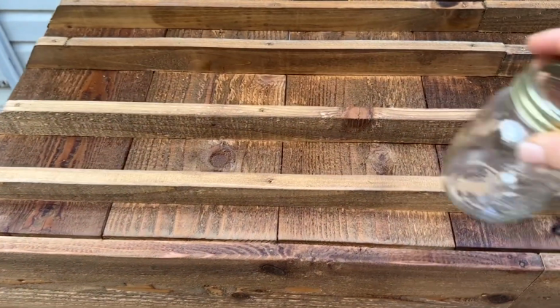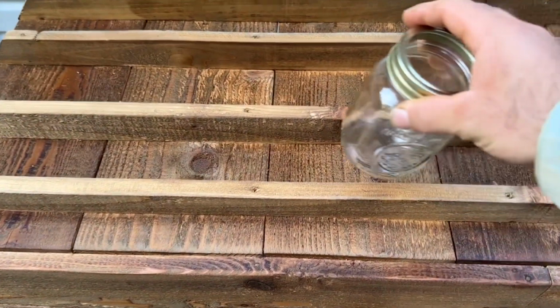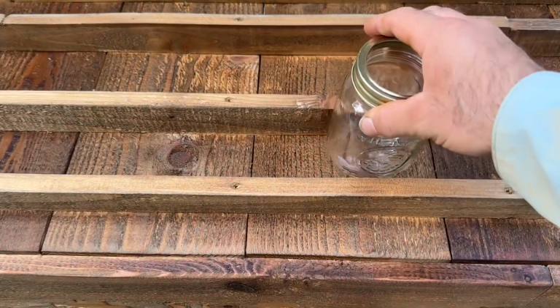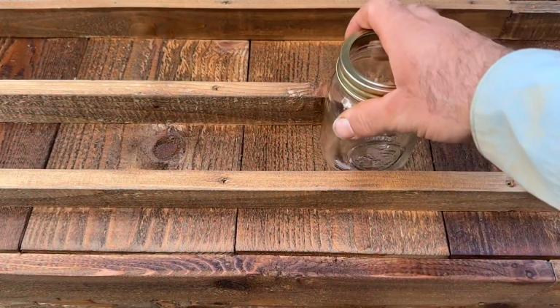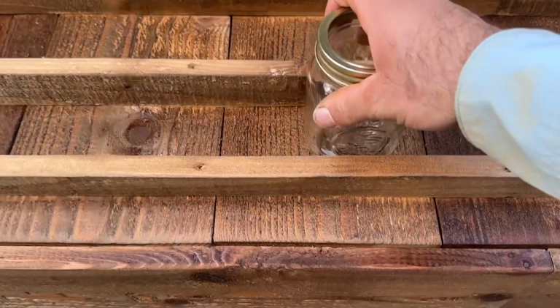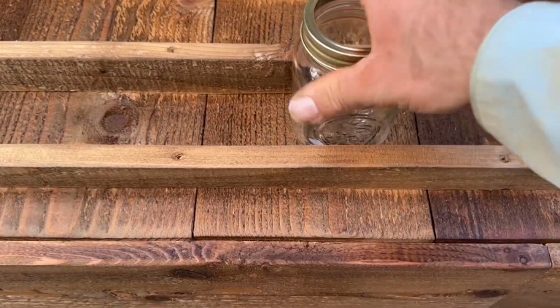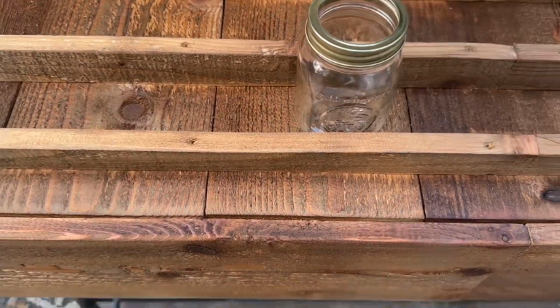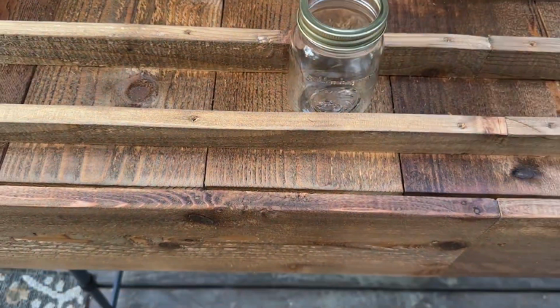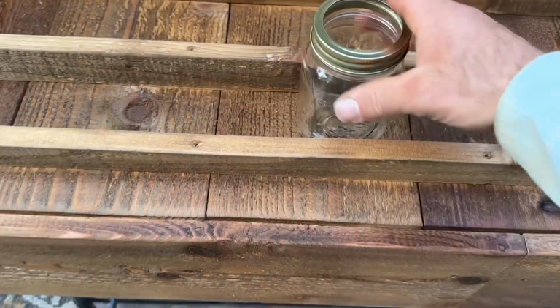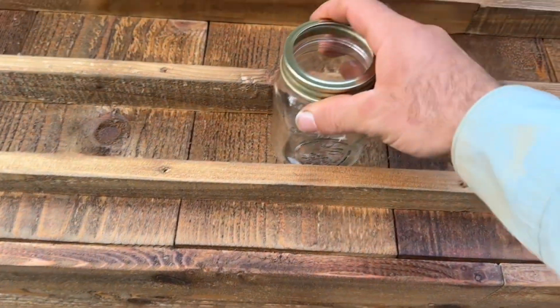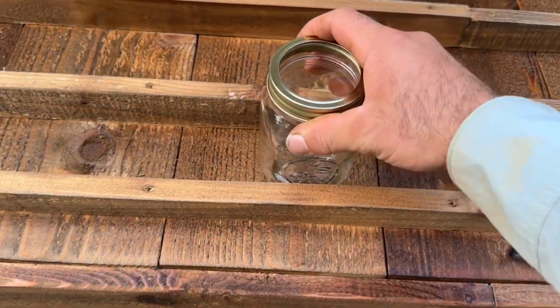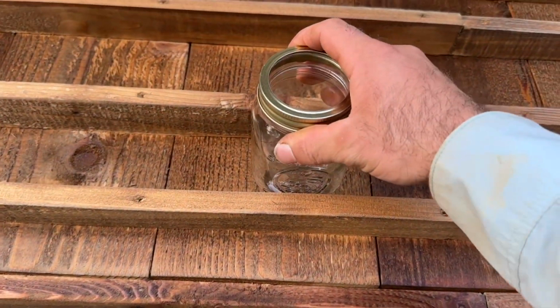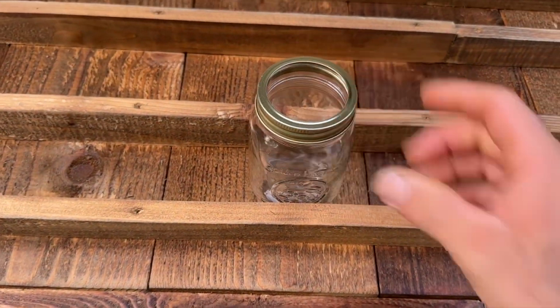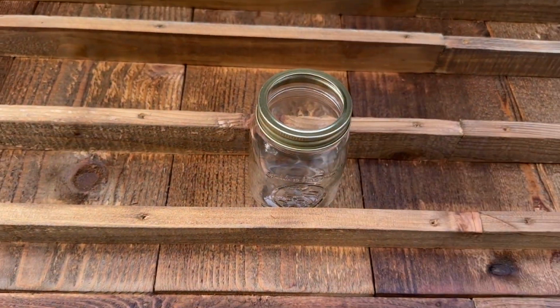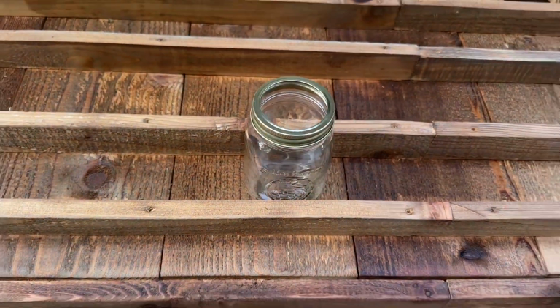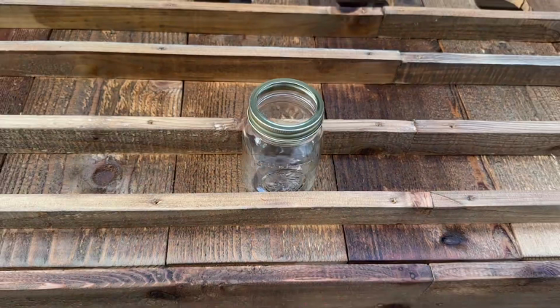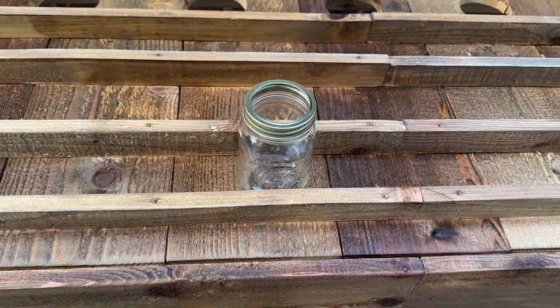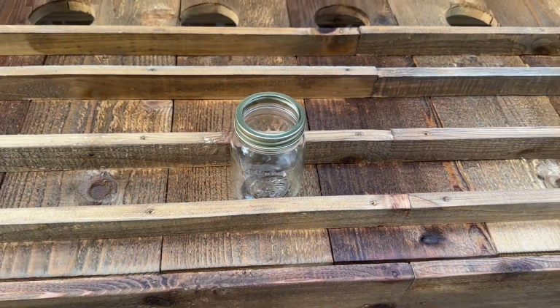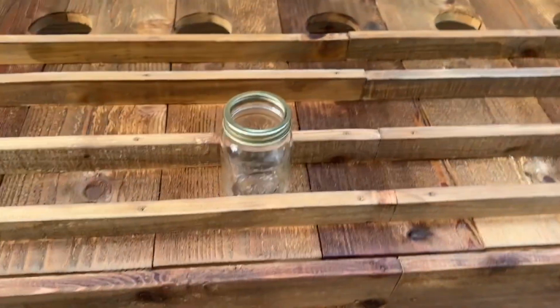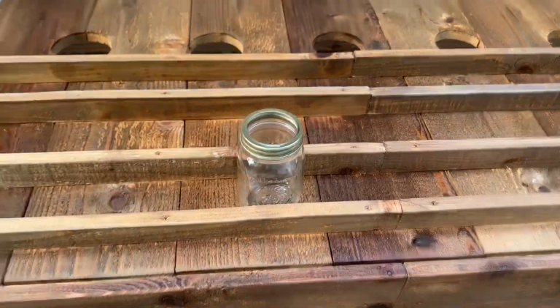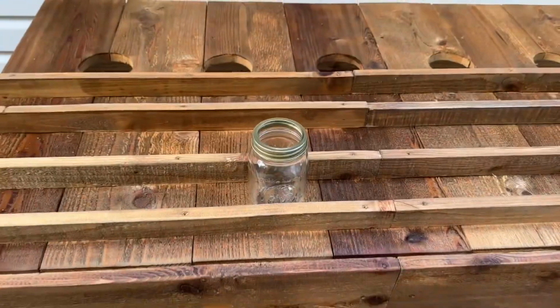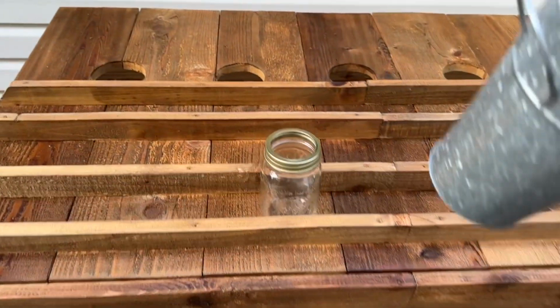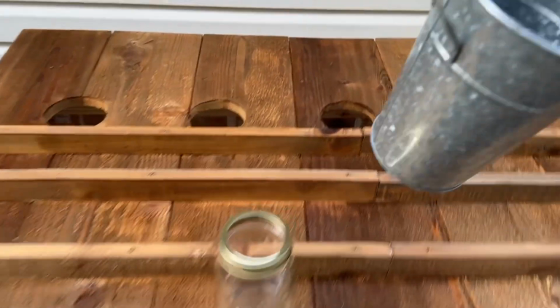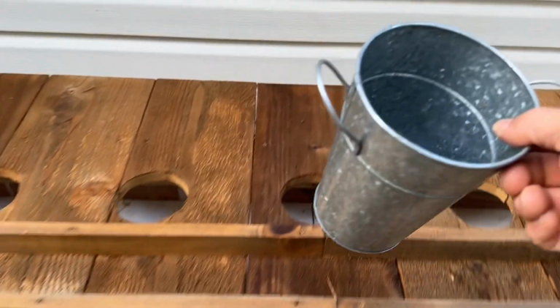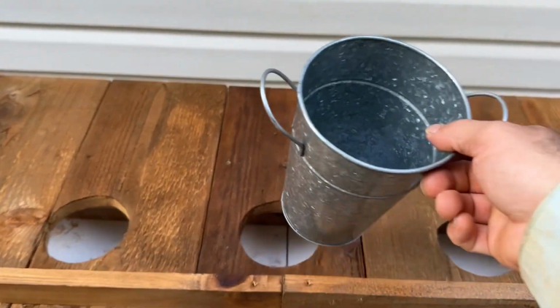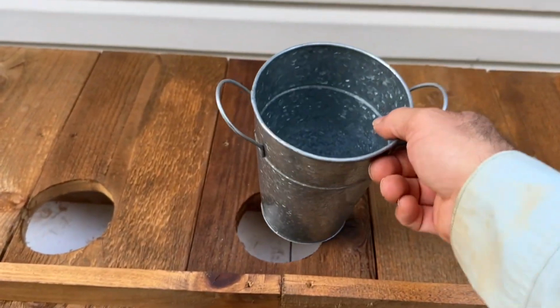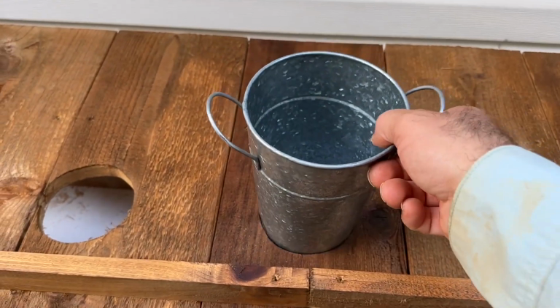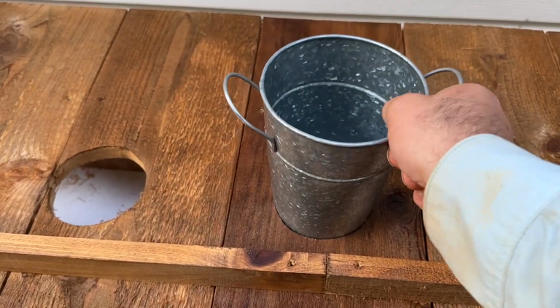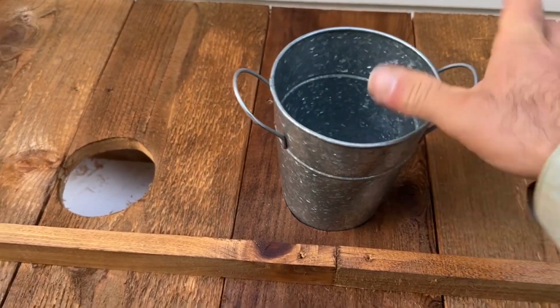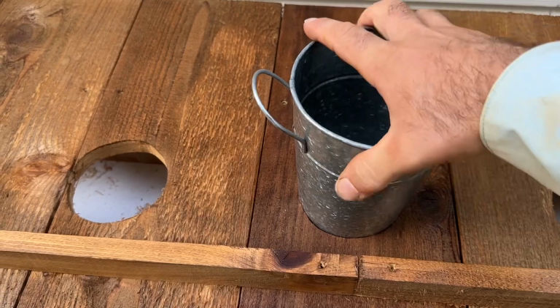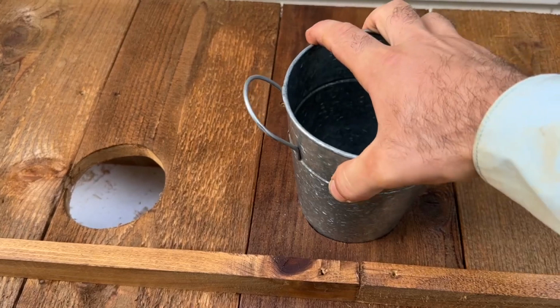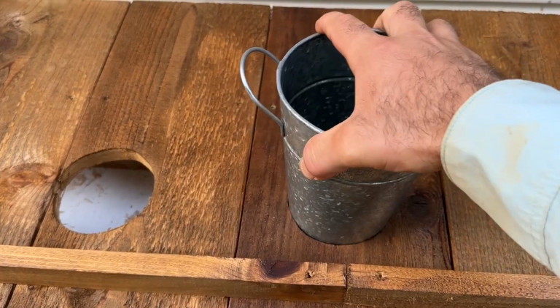So as you can see I can put a jar right in there. It's not going anywhere, the wind can't get it, and then my metal bucket can fit right in here nice and tight.